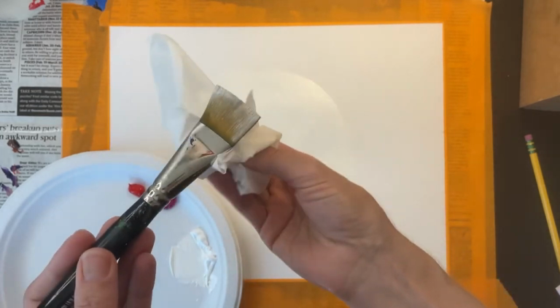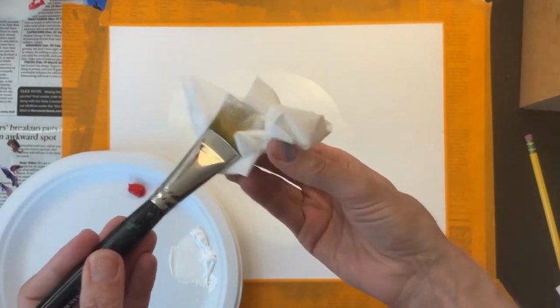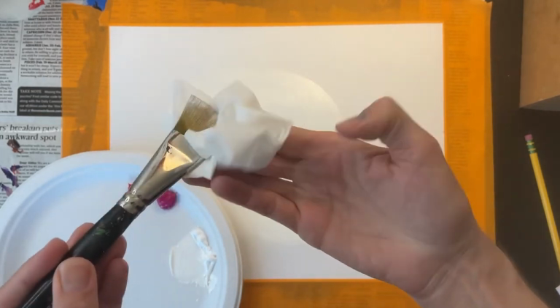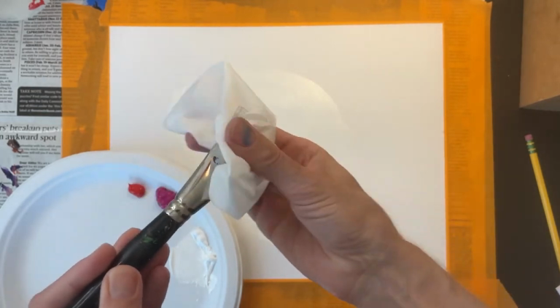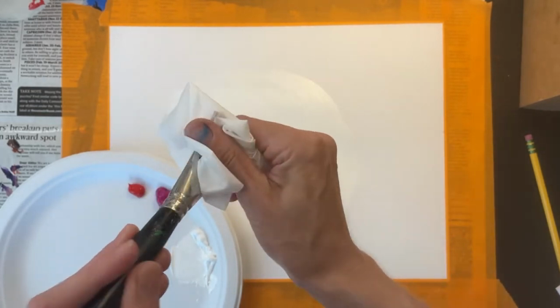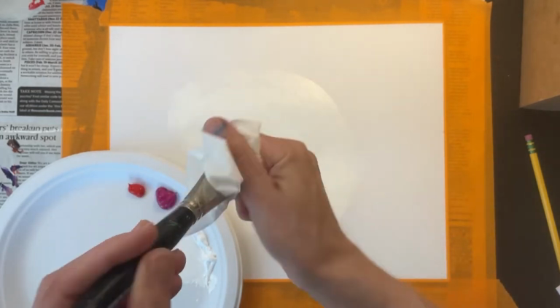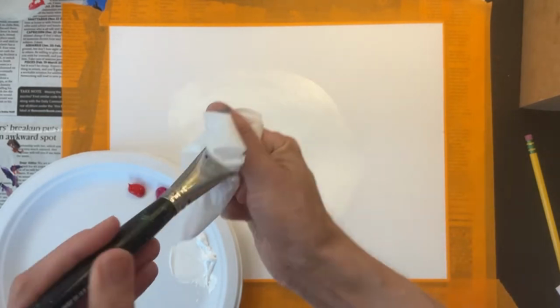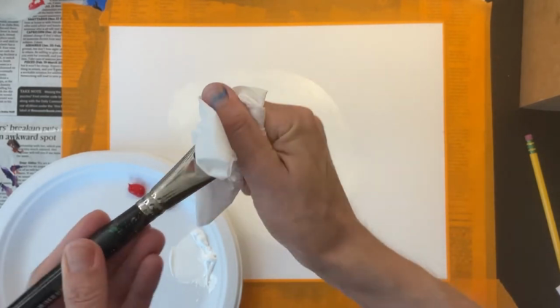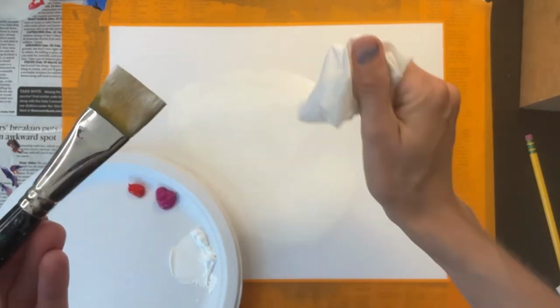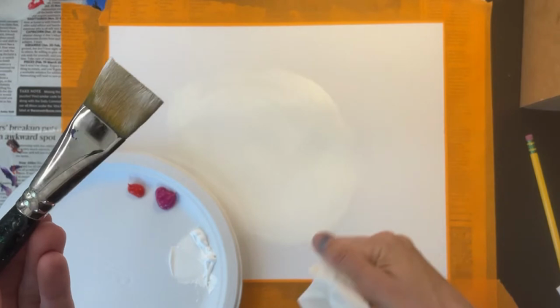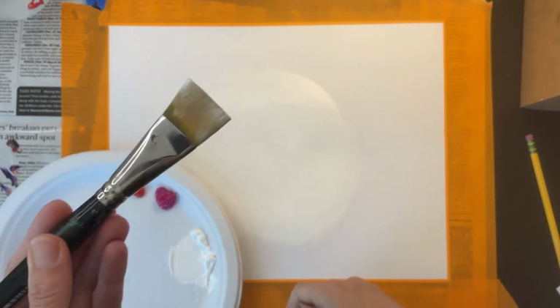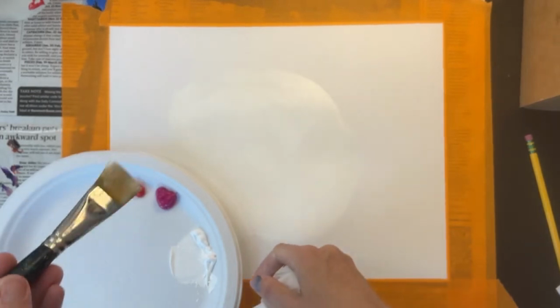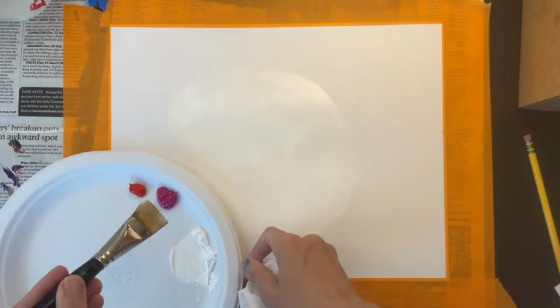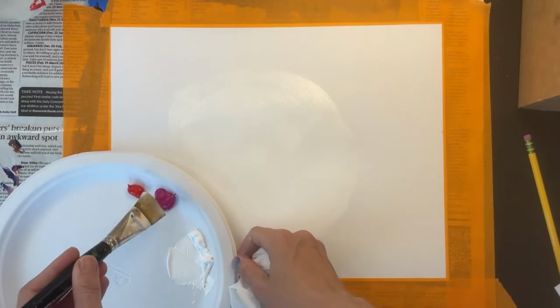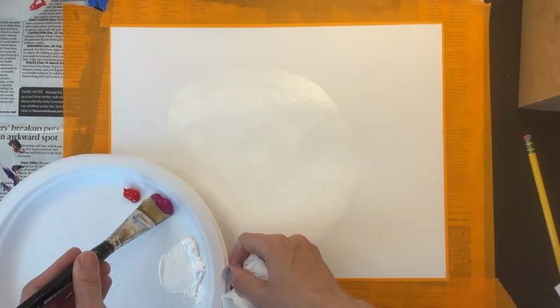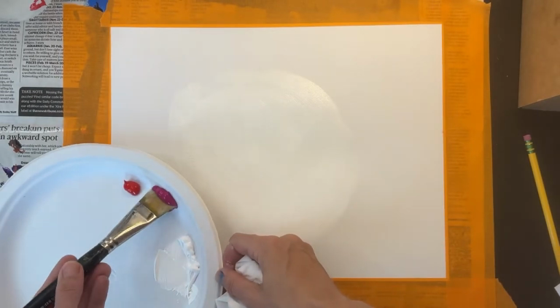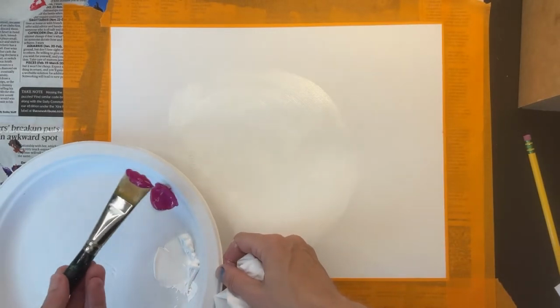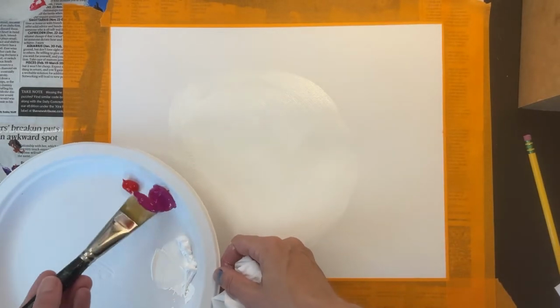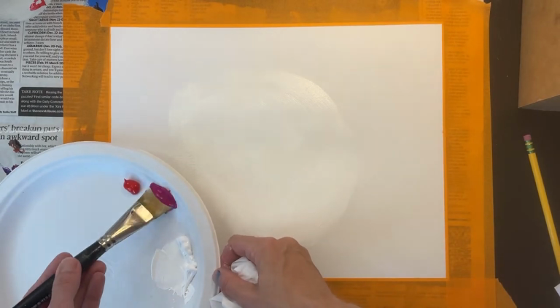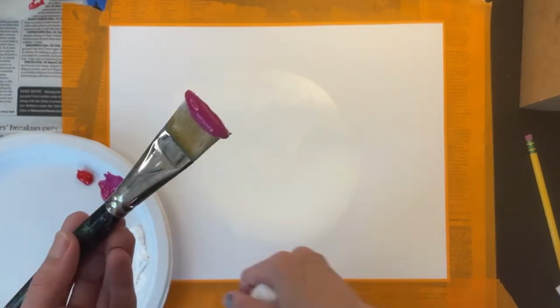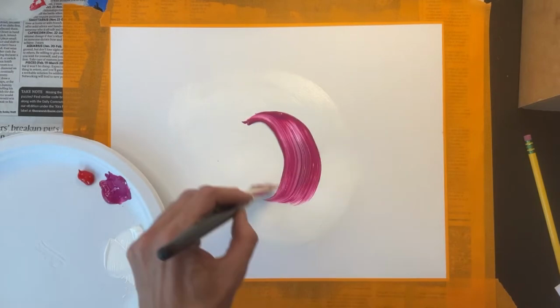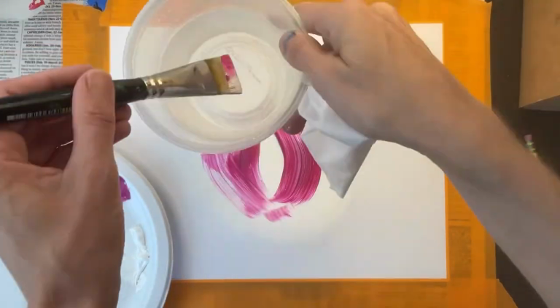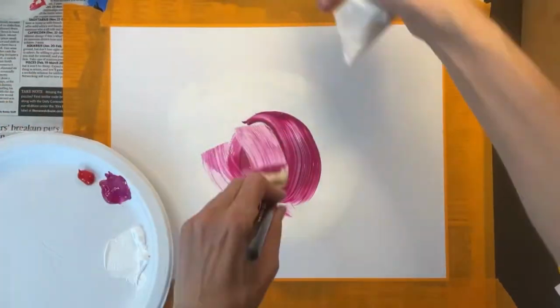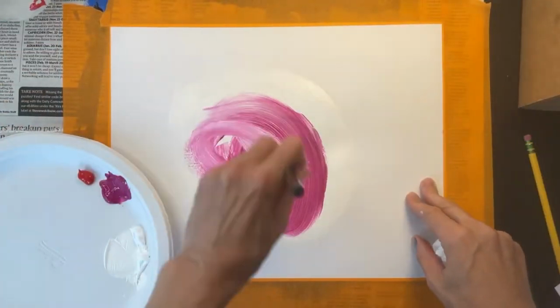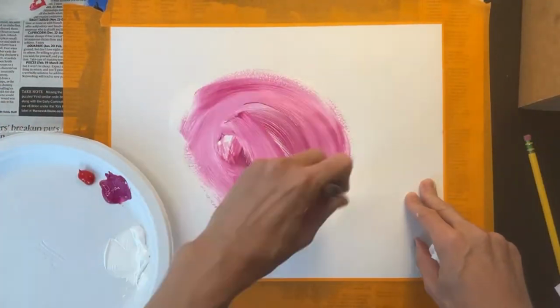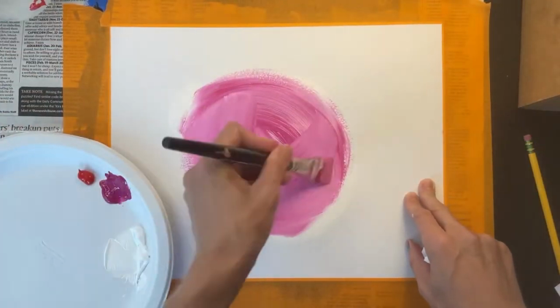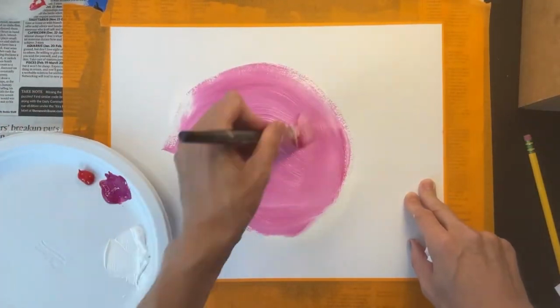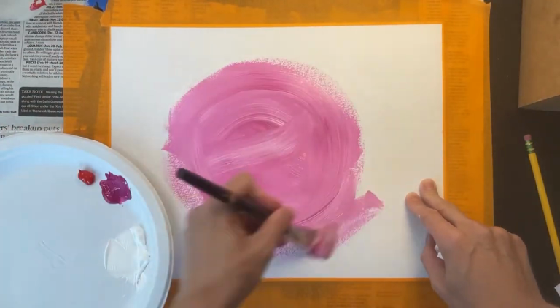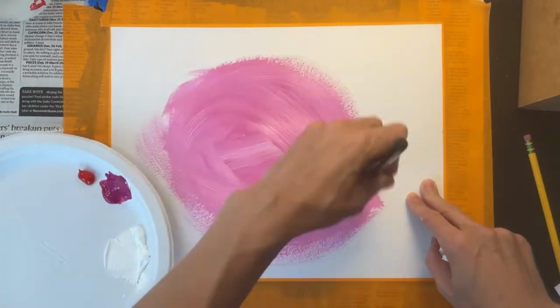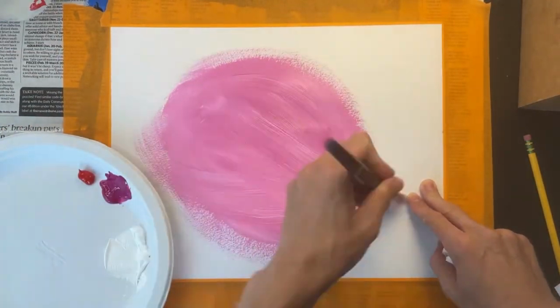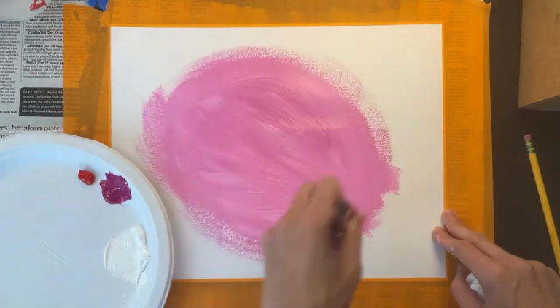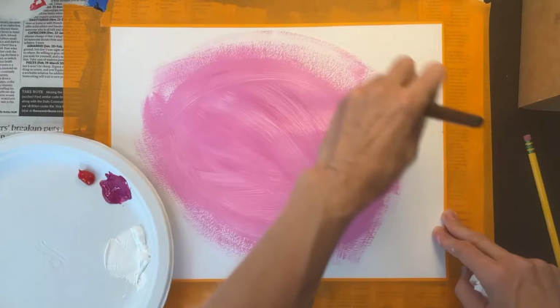Gently pinch the brush inside the tissue and windshield-wiper it back and forth. Once you have wiped off your brush, you can grab a new color. I'm adding the pink paint right on top of the white paint to make a very light pink.